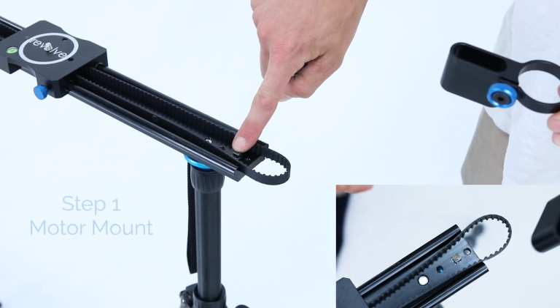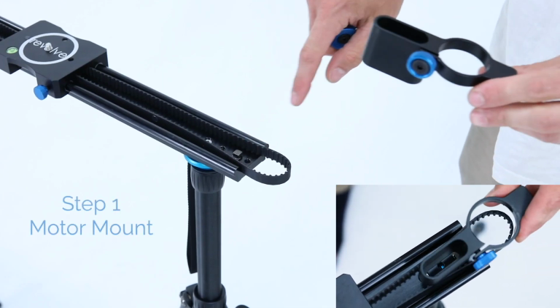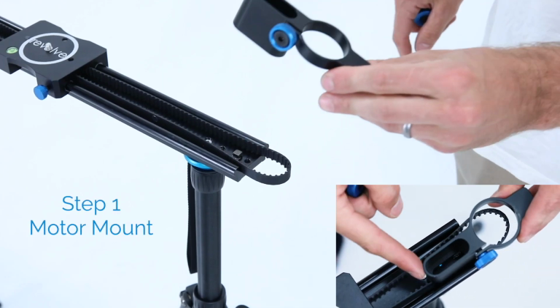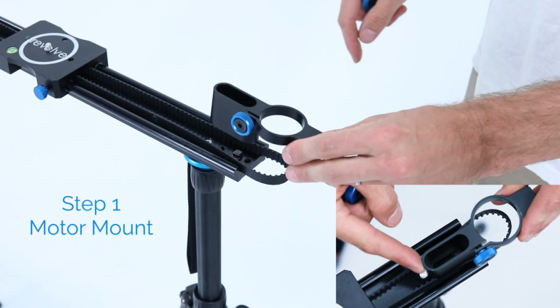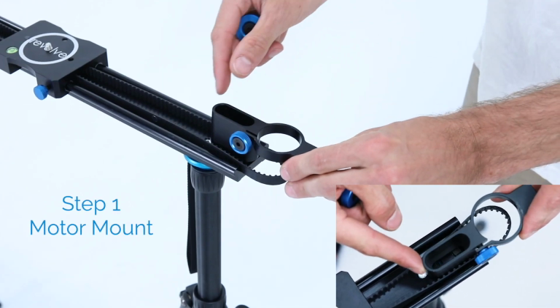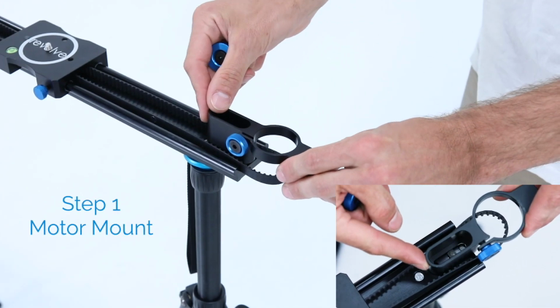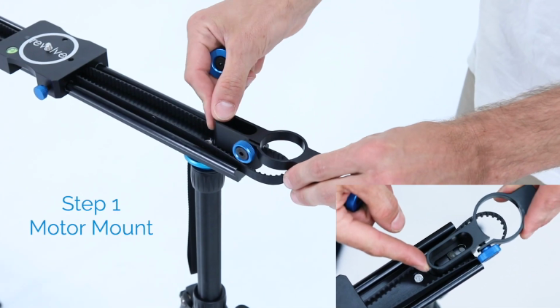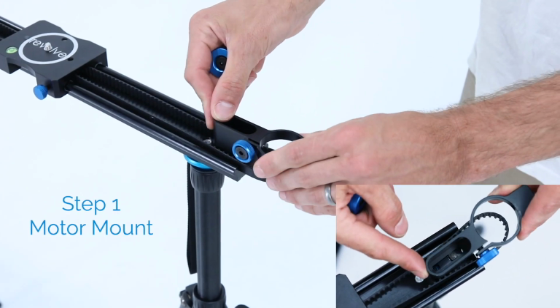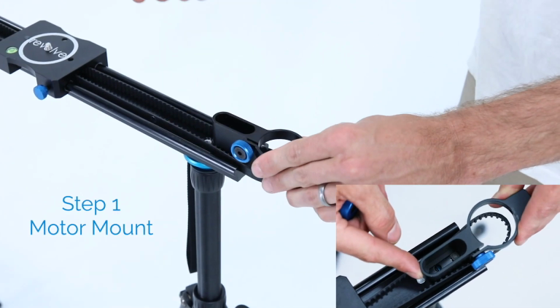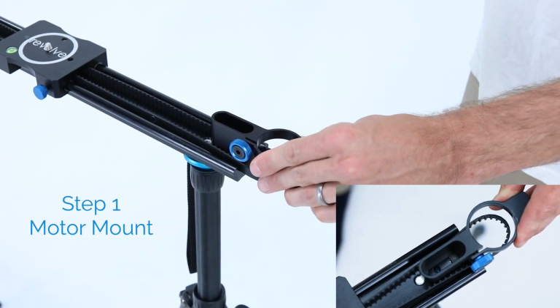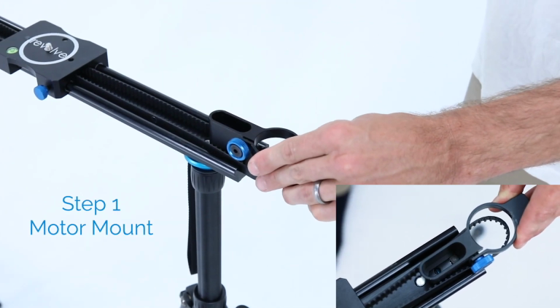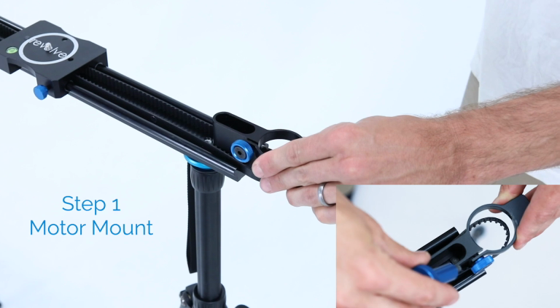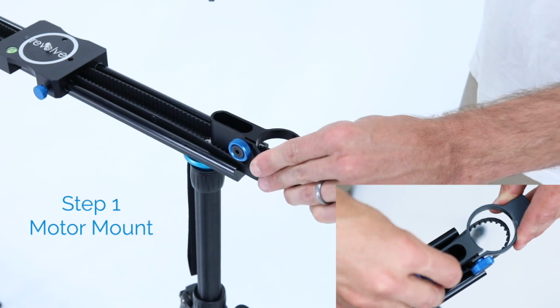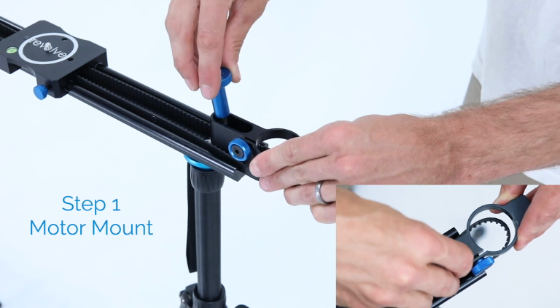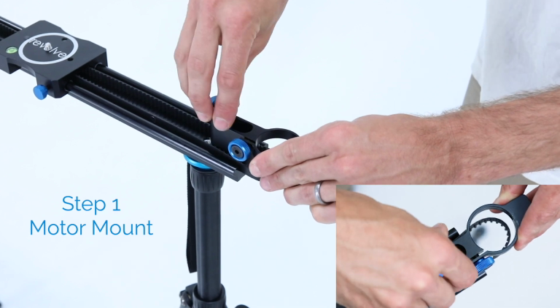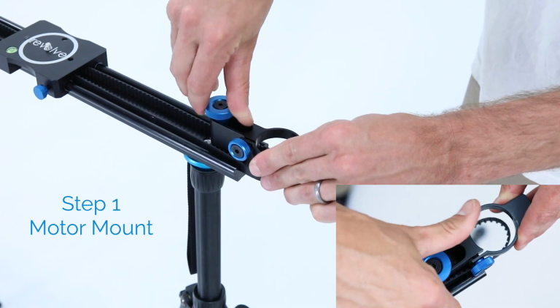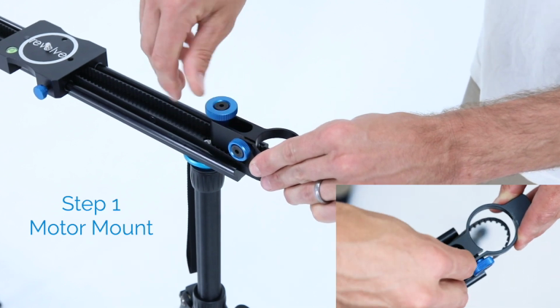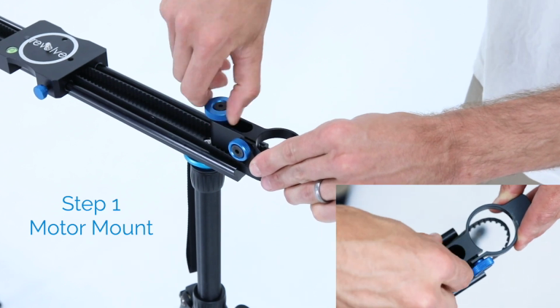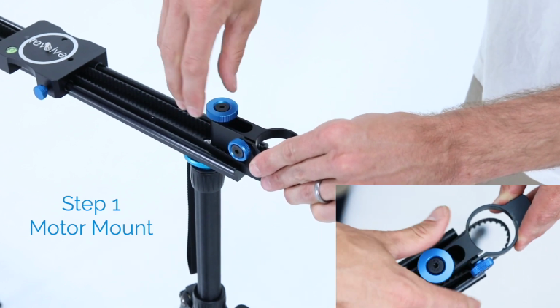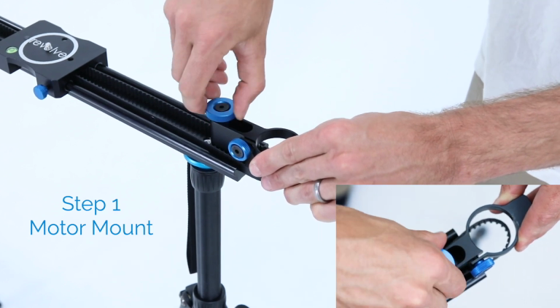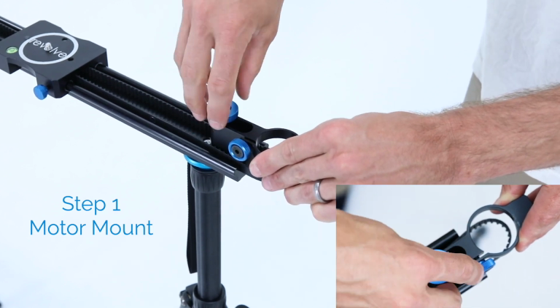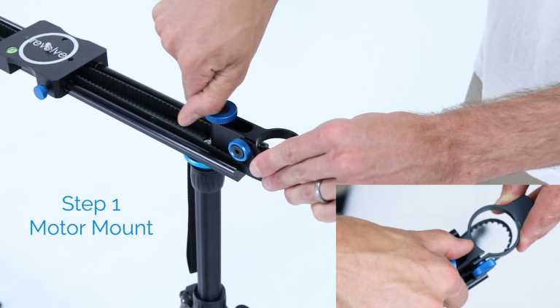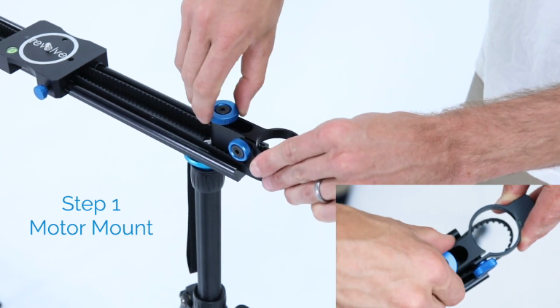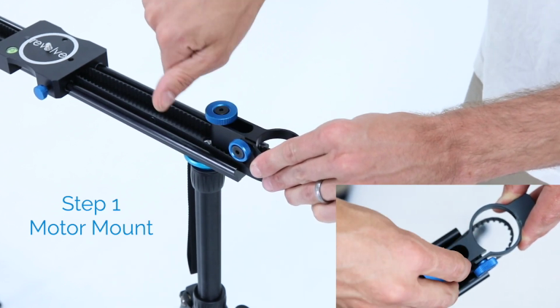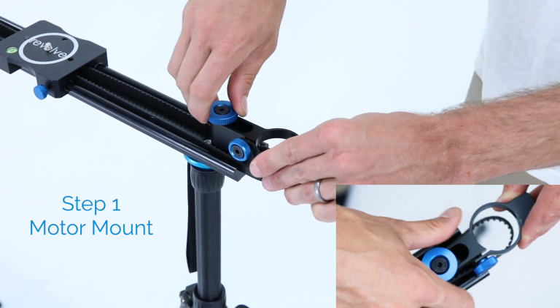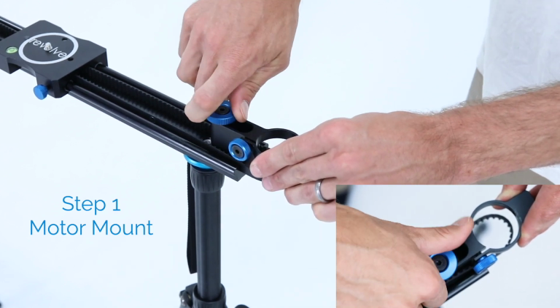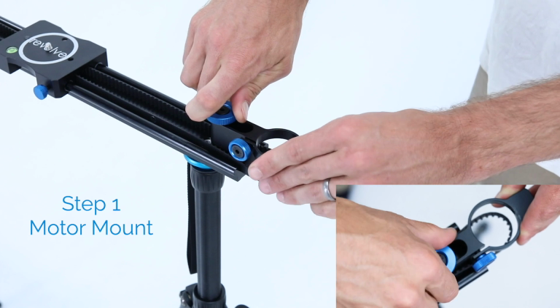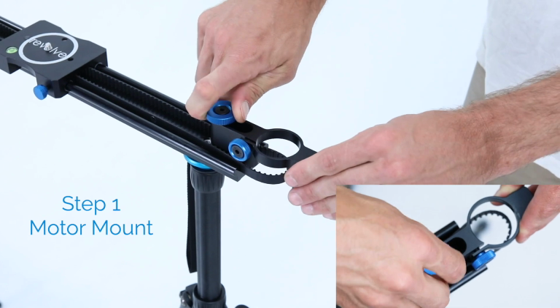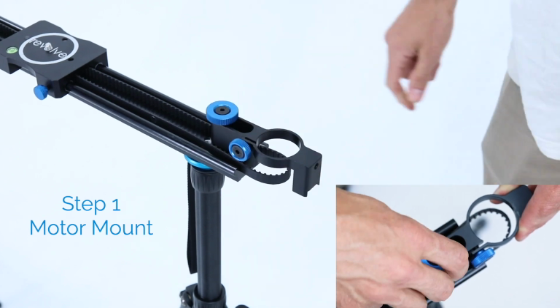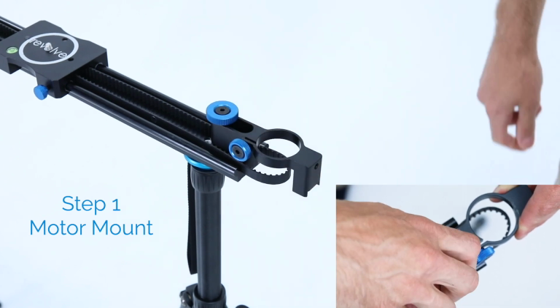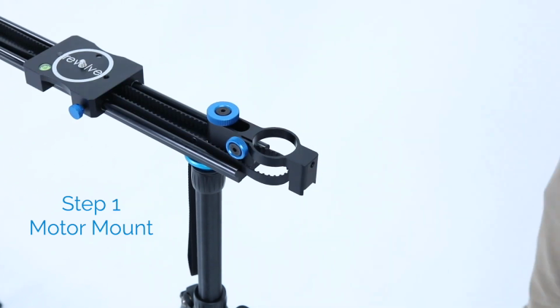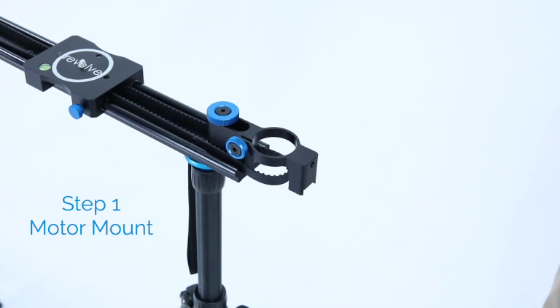Step 1. Locate the square post inside your track and slide the motor mount over the post. Fasten it down with a threaded pin to lock it in place and adjust the mount to maximize belt tension.